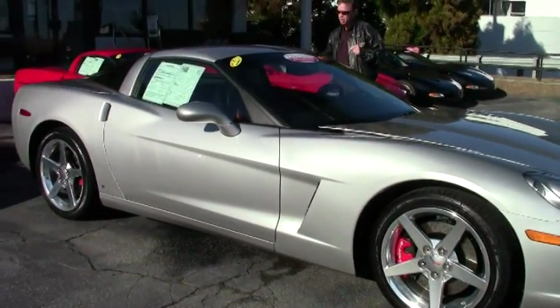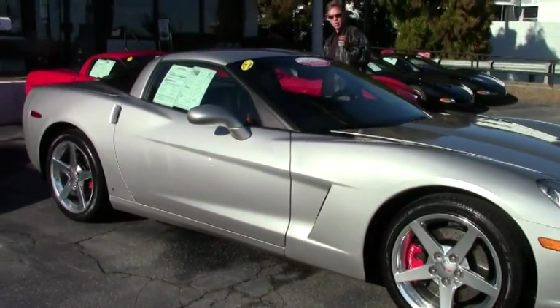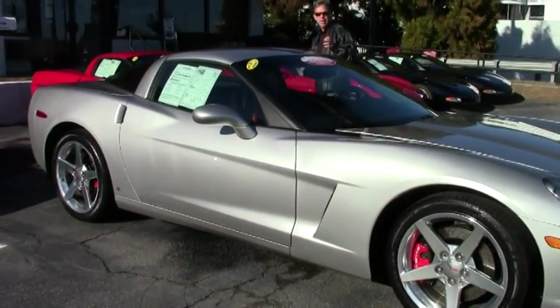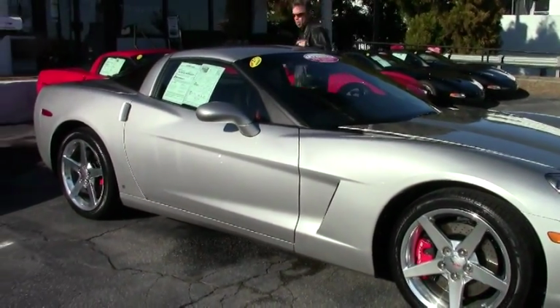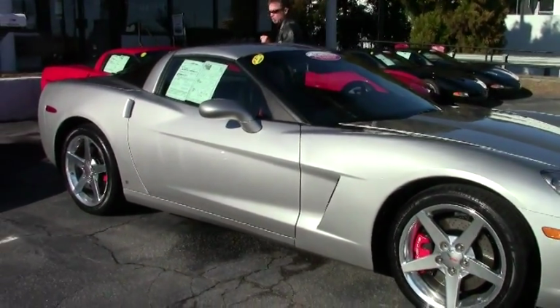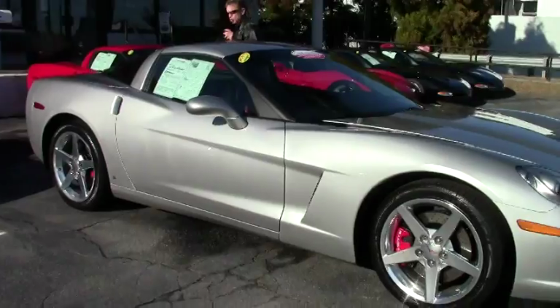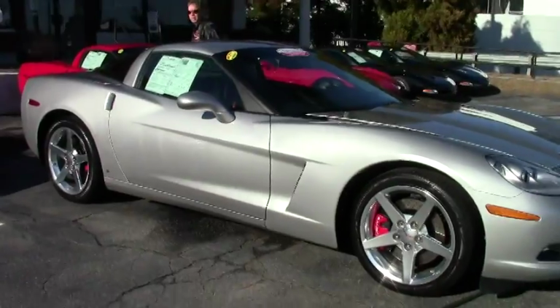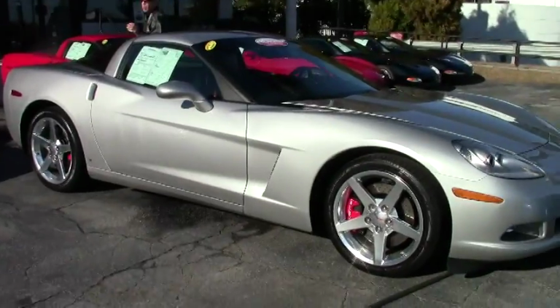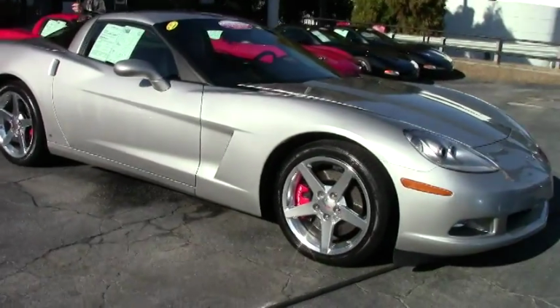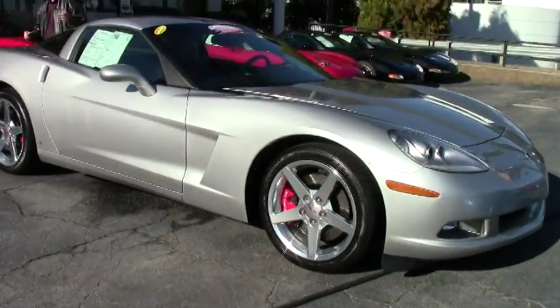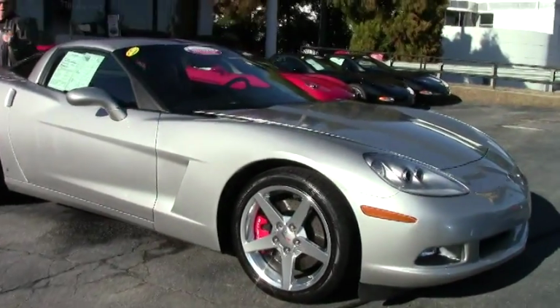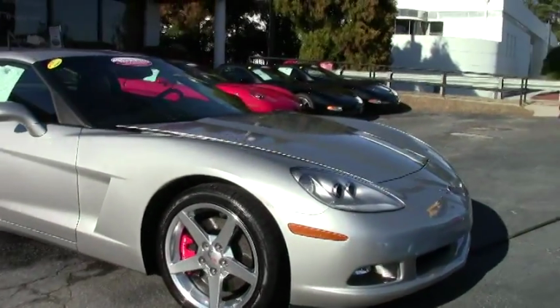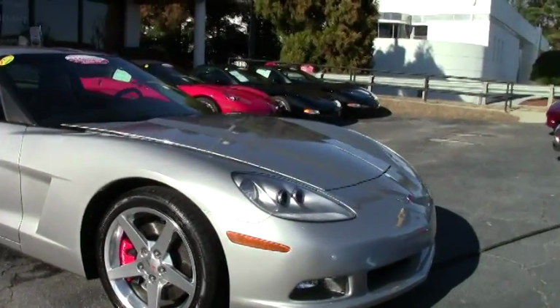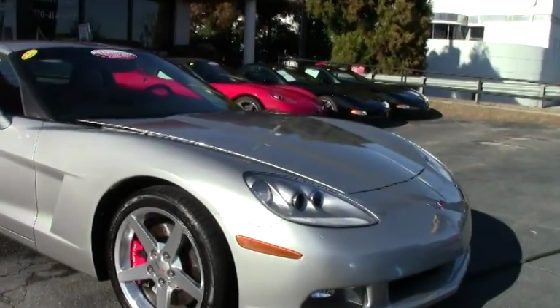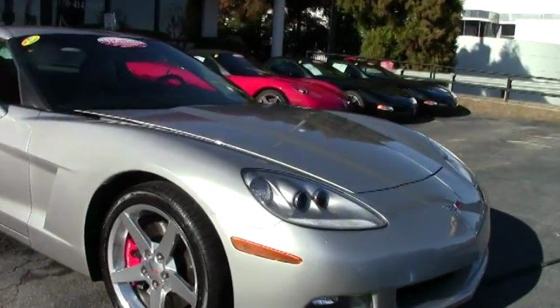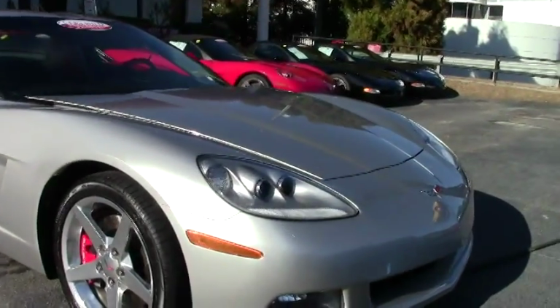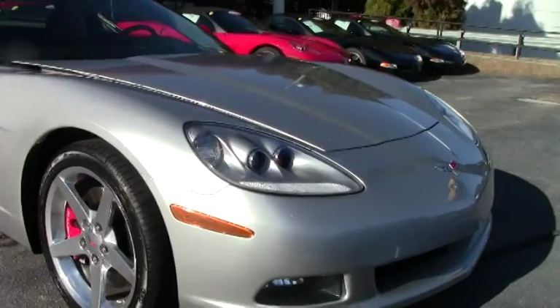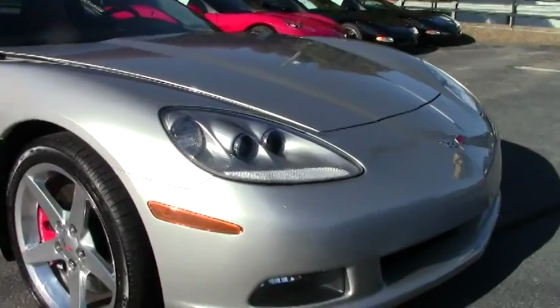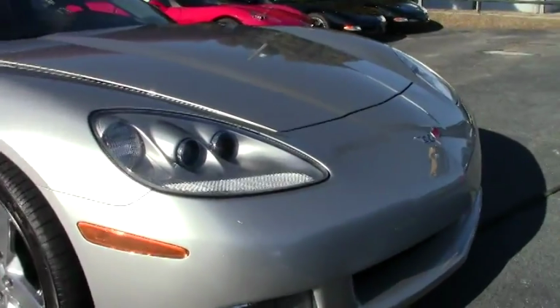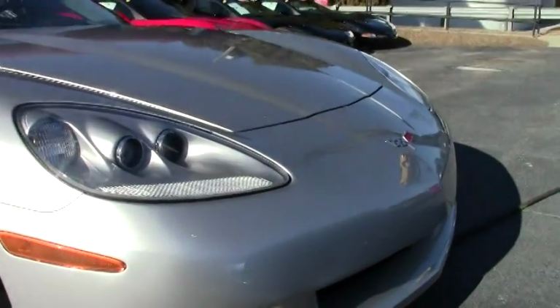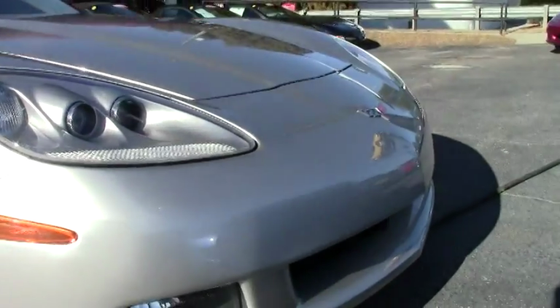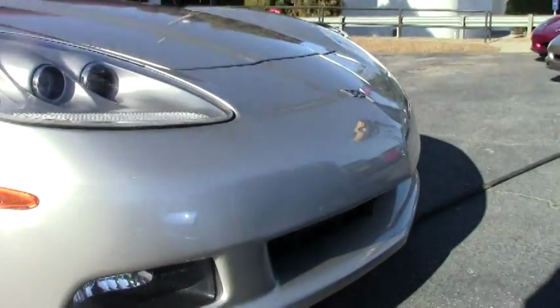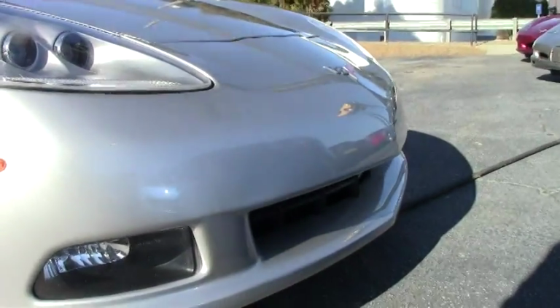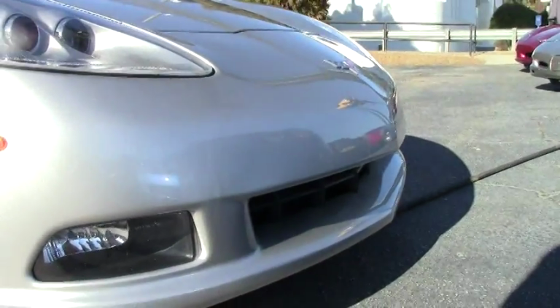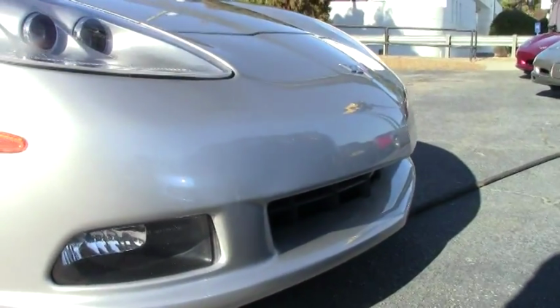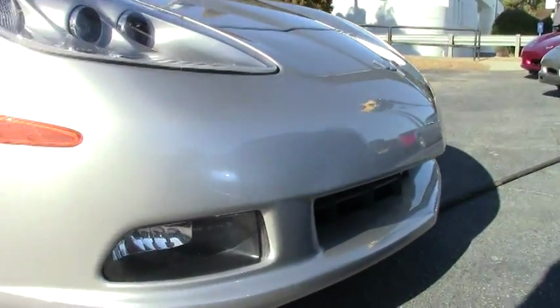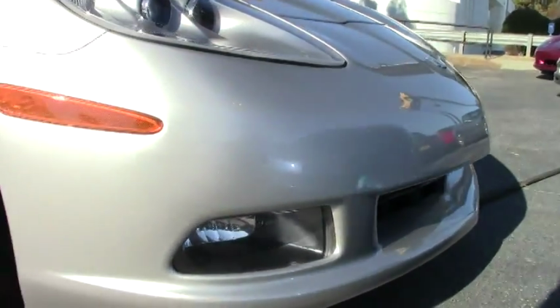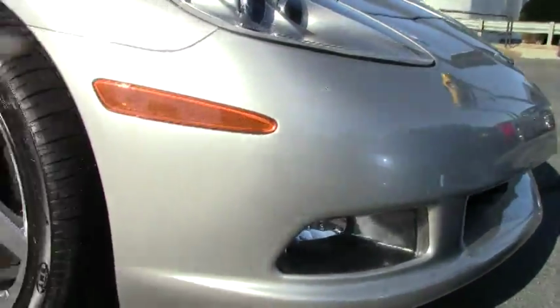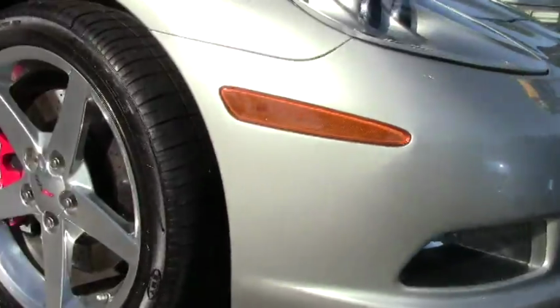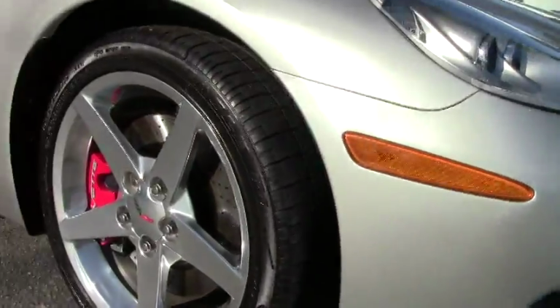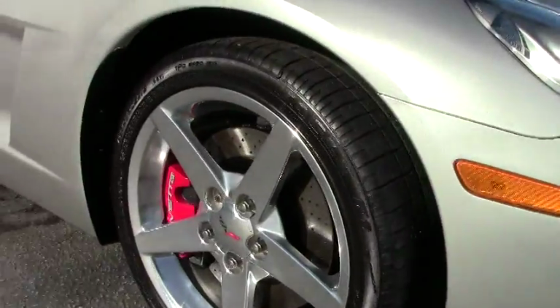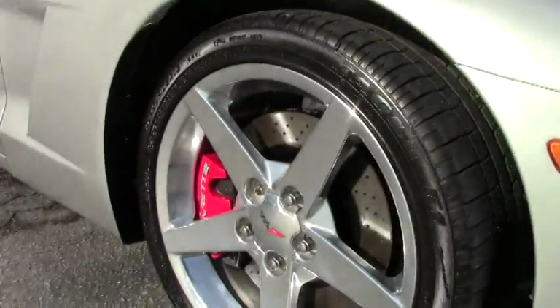It's an automatic car, great on the open highway with good gas mileage, only 29,000 miles. It's a 400 horsepower LS2, as you know.